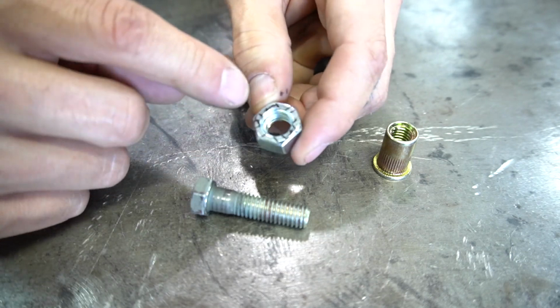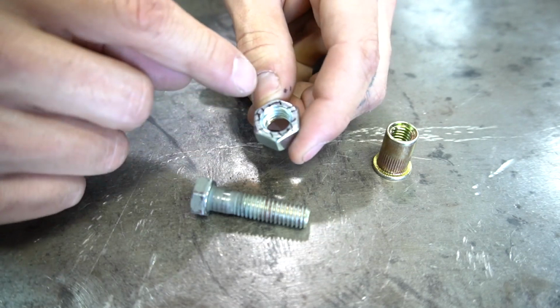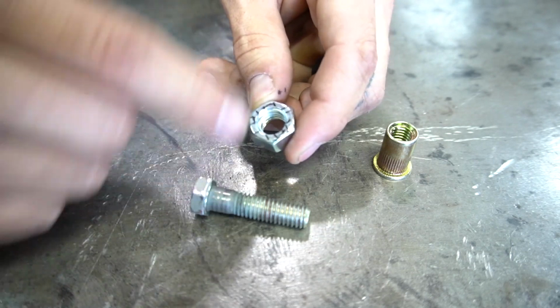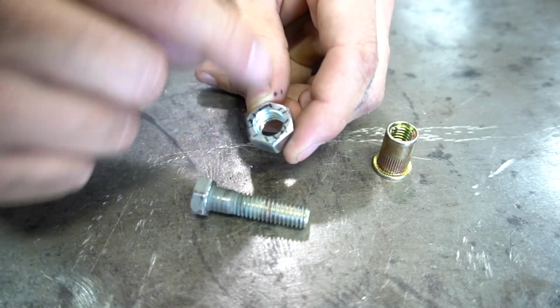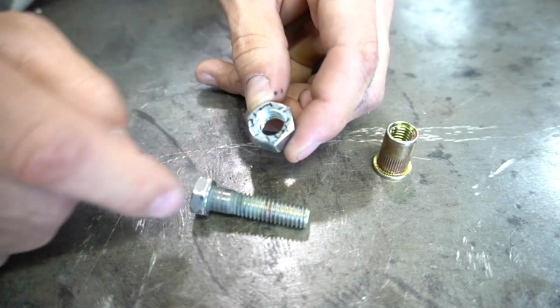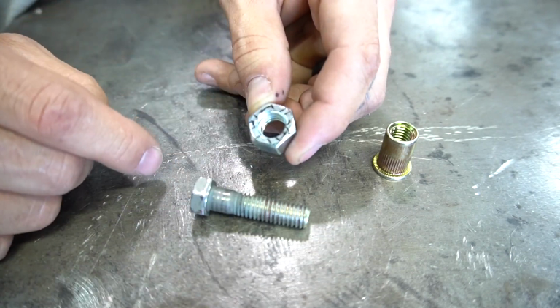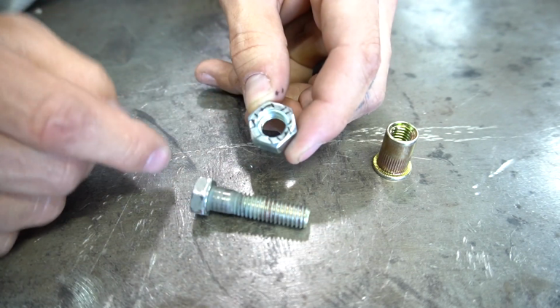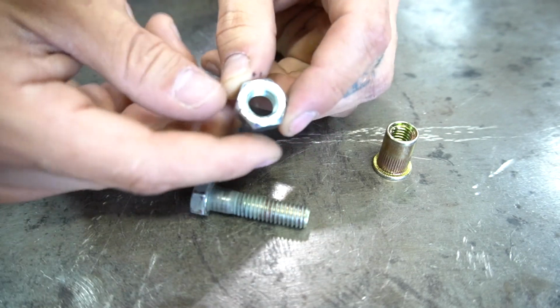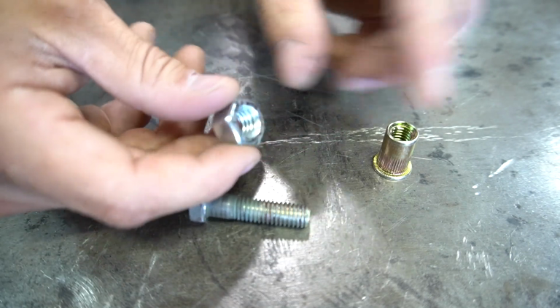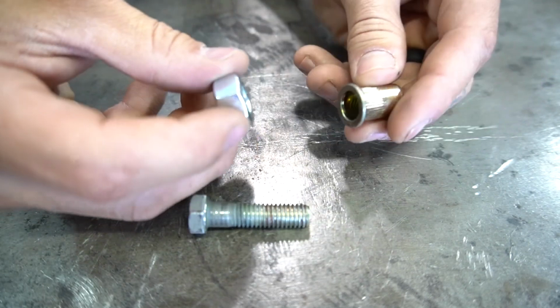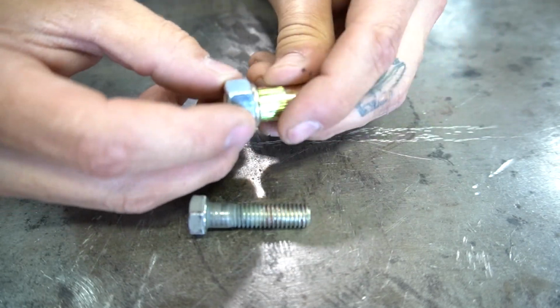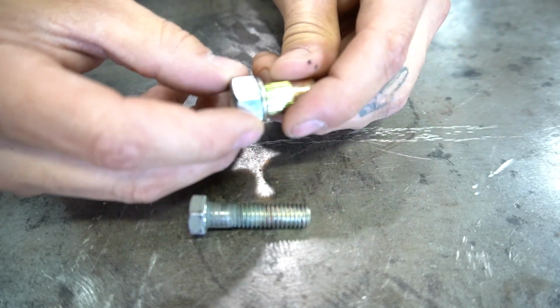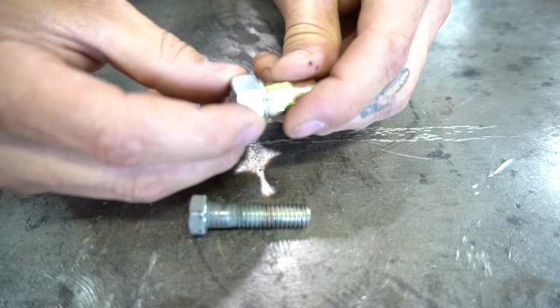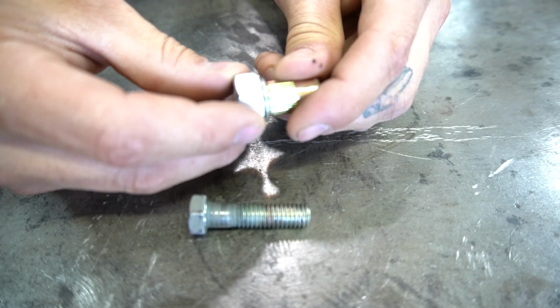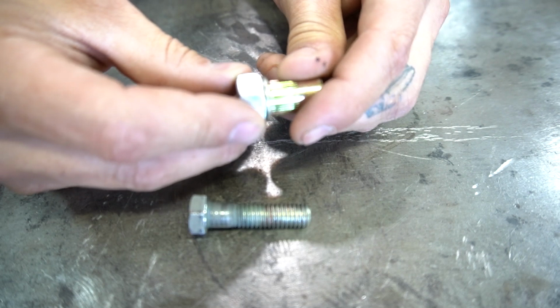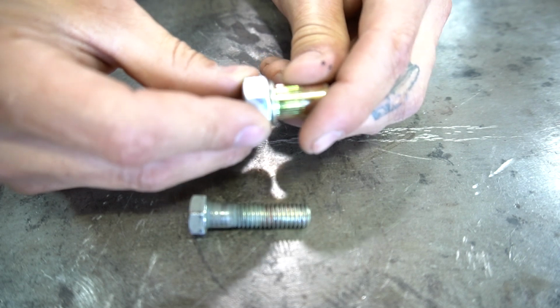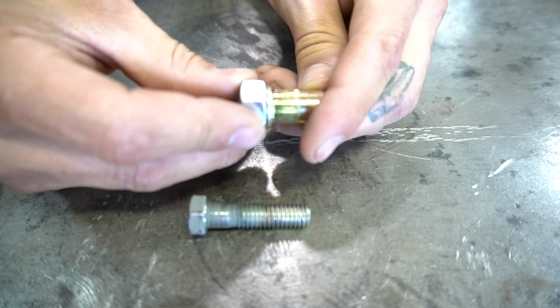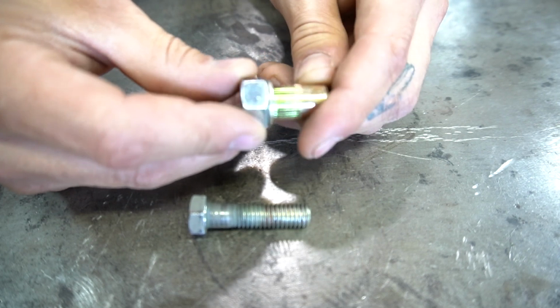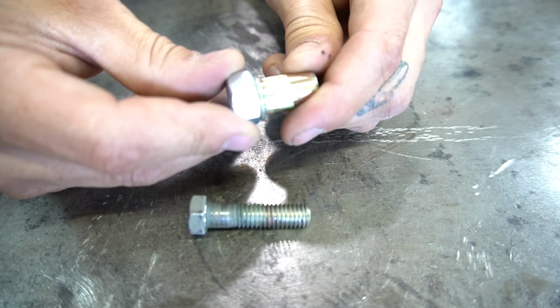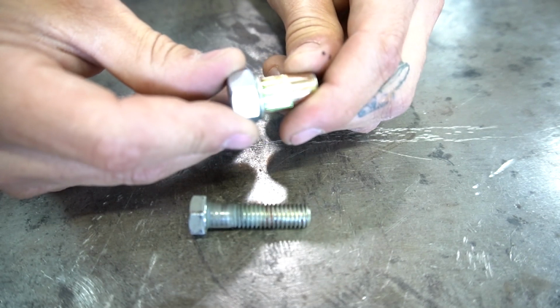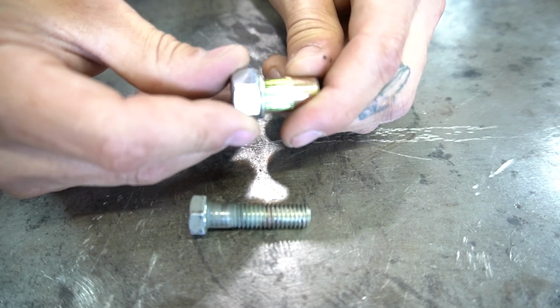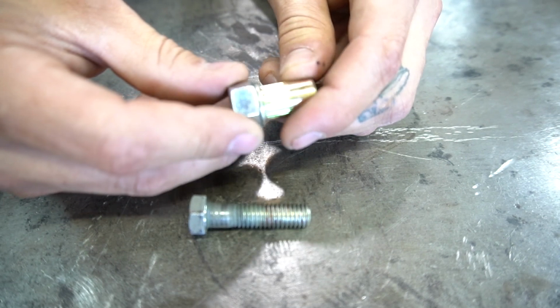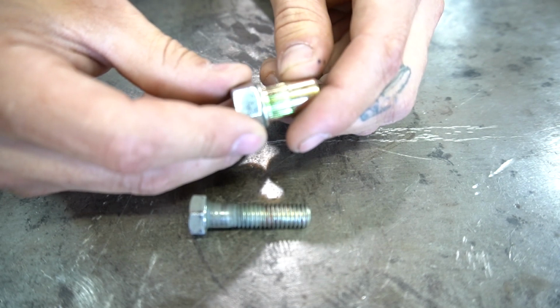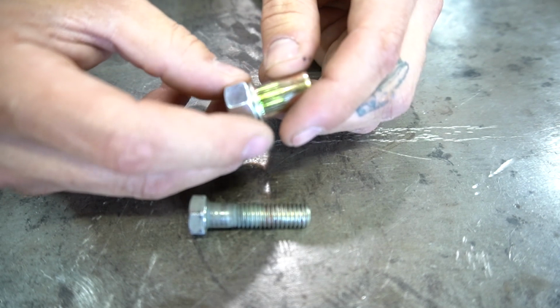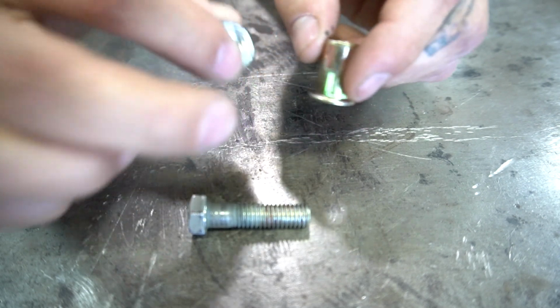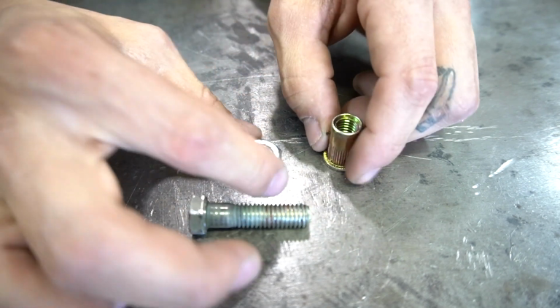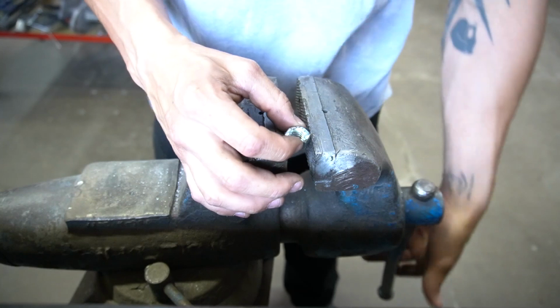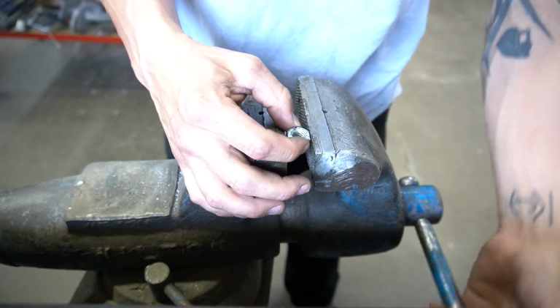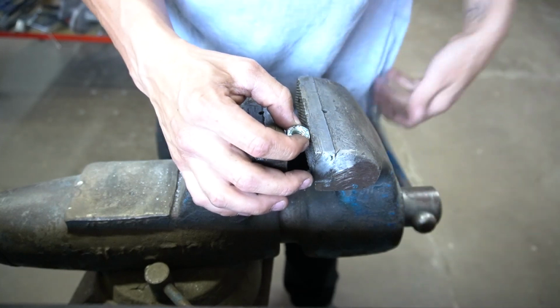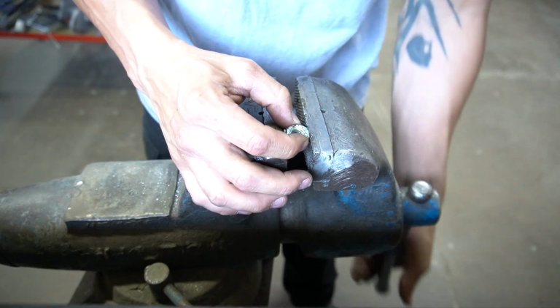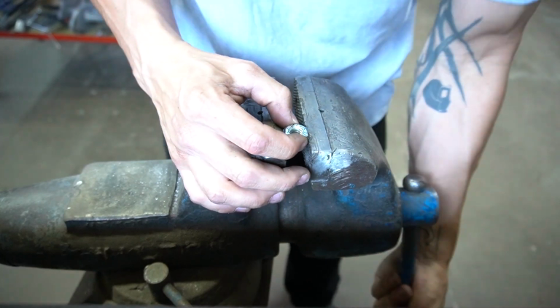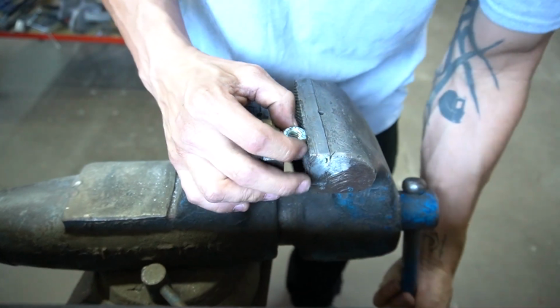We're going to go ahead and cut some cross-hatches on this nut to fit over this rib nut, and we want it to catch. That way it prevents the rib nut from spinning during installation. Okay, let's go ahead and clamp this down and cut it.